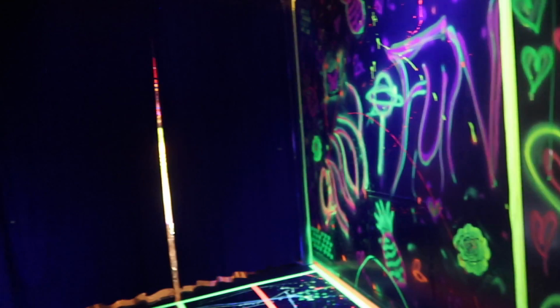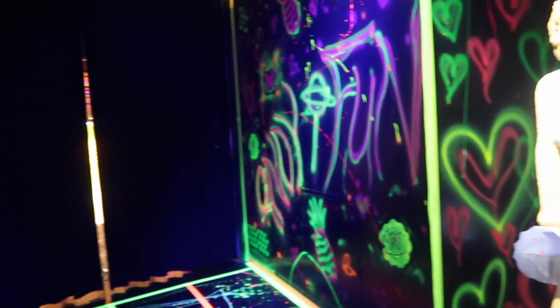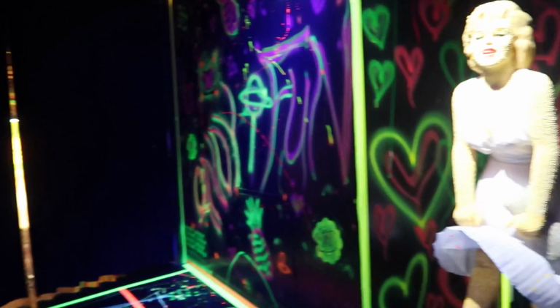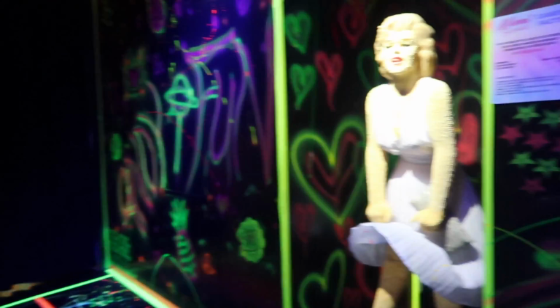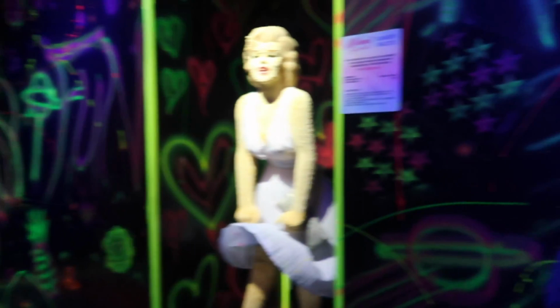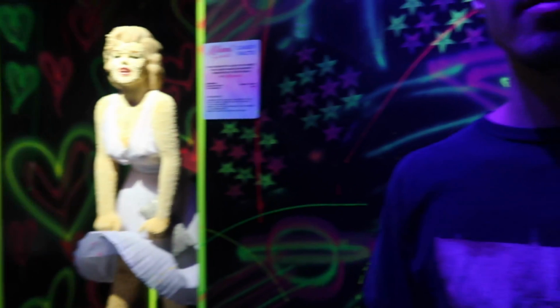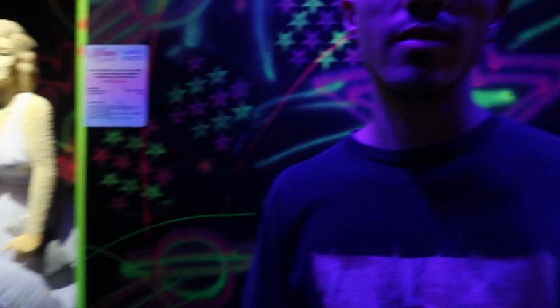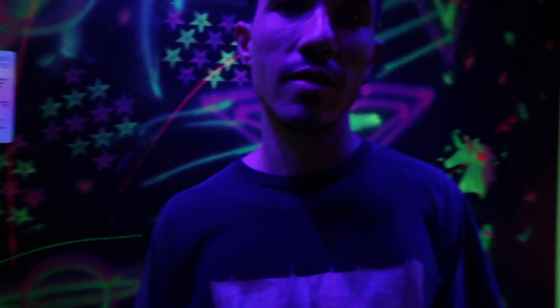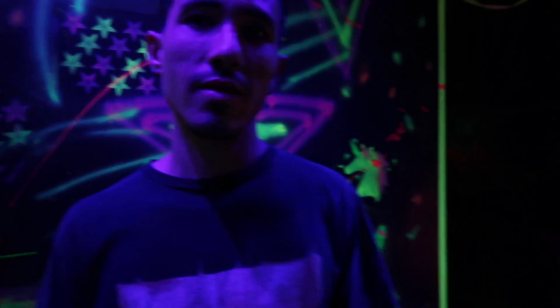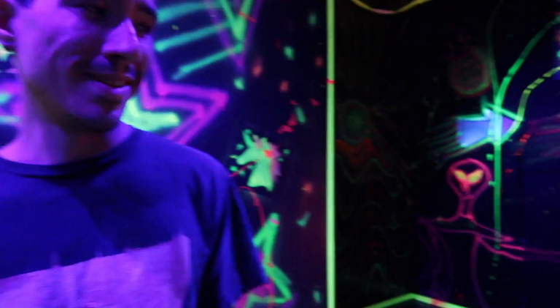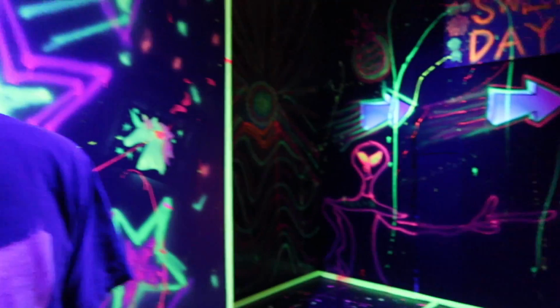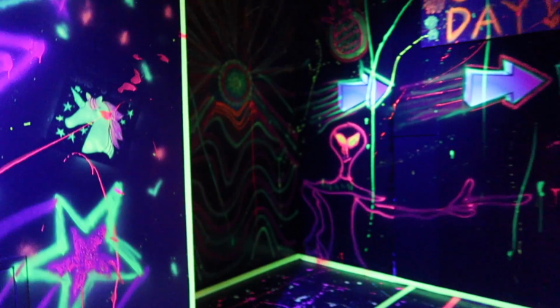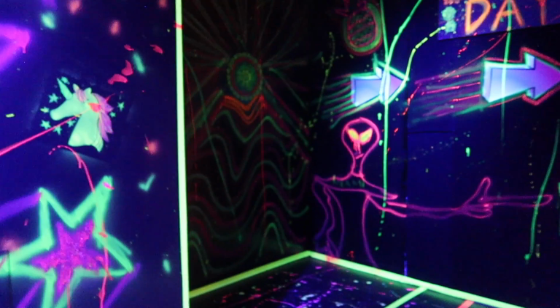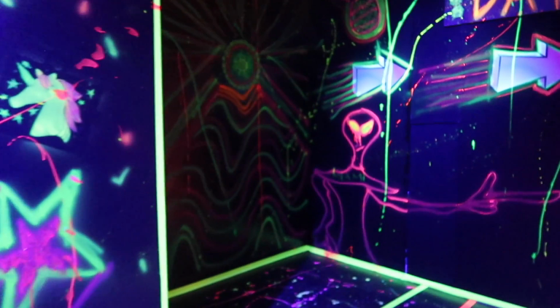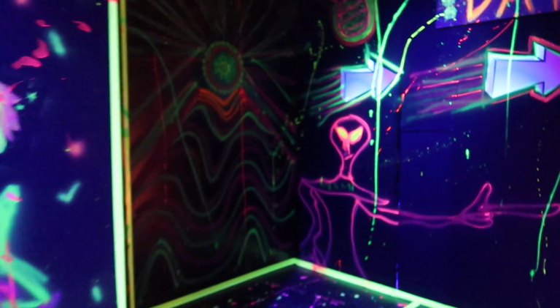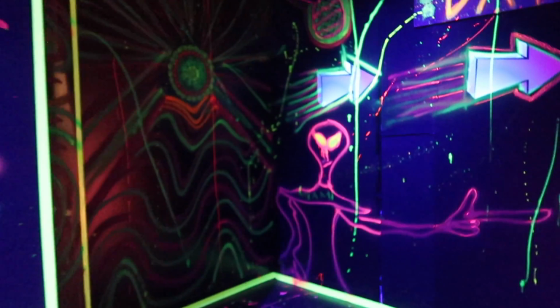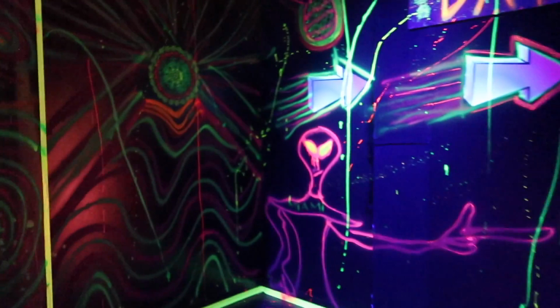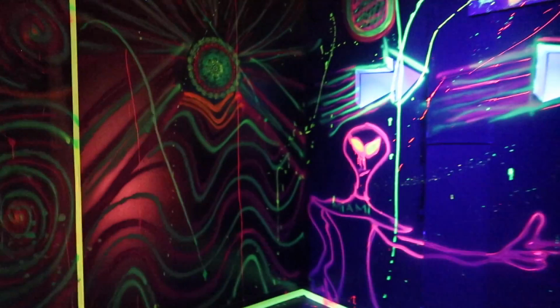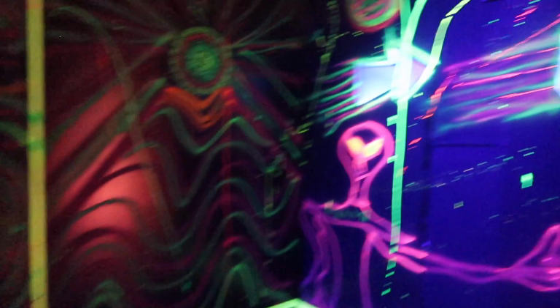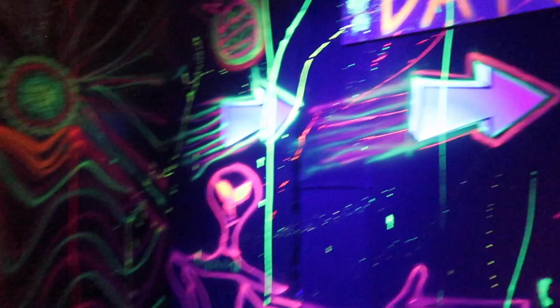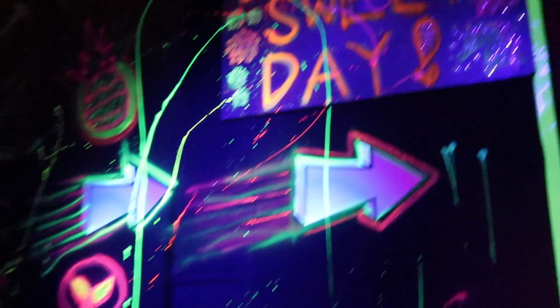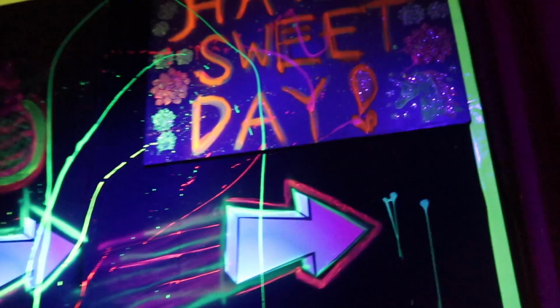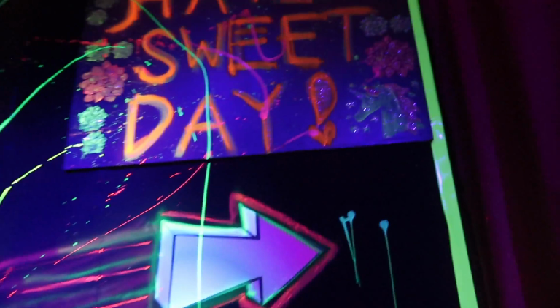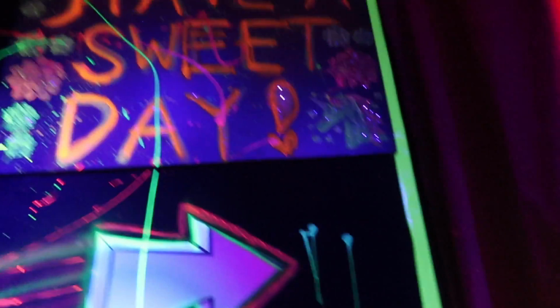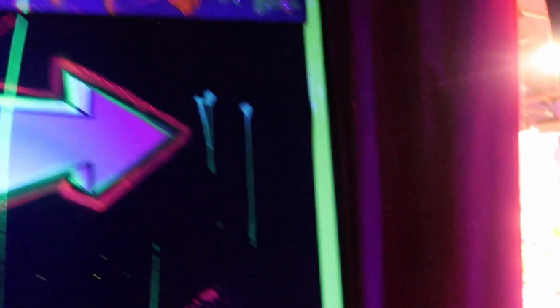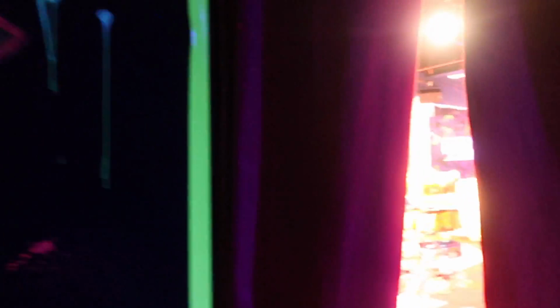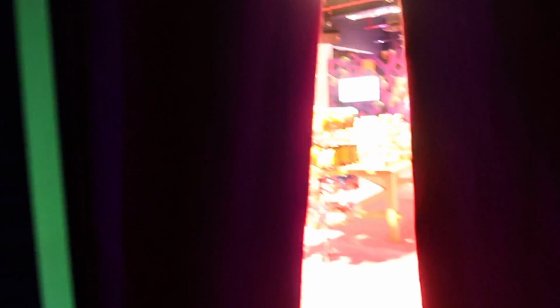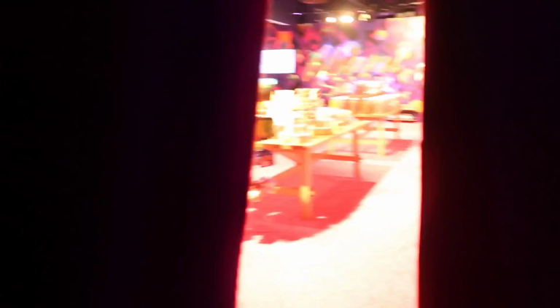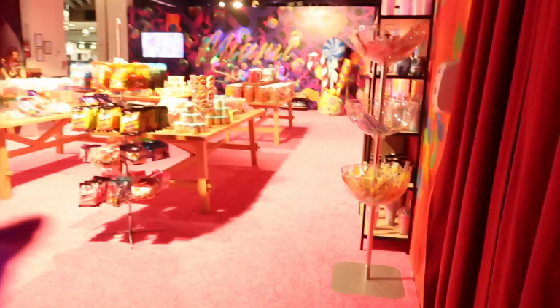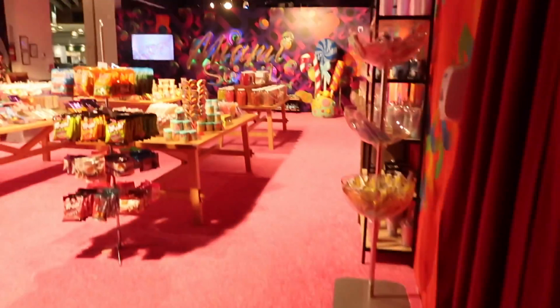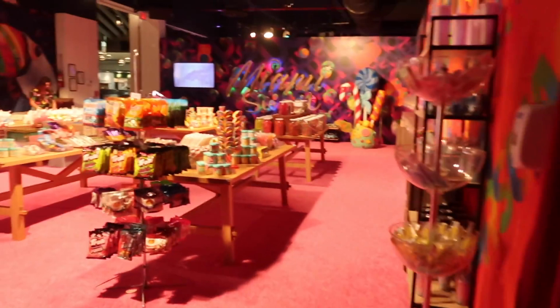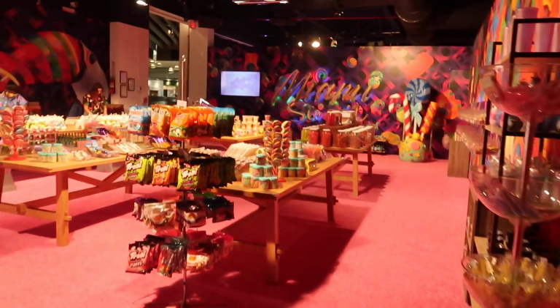This whole section makes me feel like I'm about to play laser tag — like a neon glow-in-the-dark vibe. Is there a laser tag section? No. Have a sweet day! And now we come to the candy store.